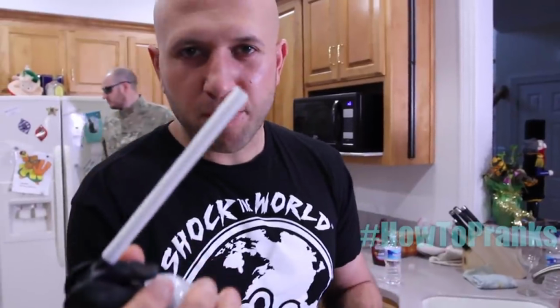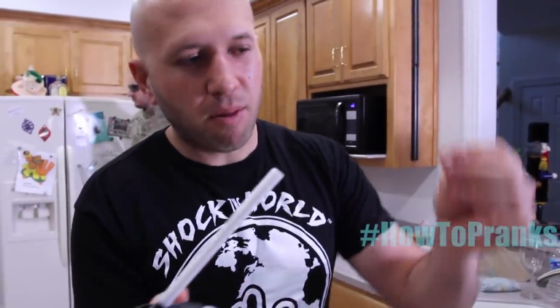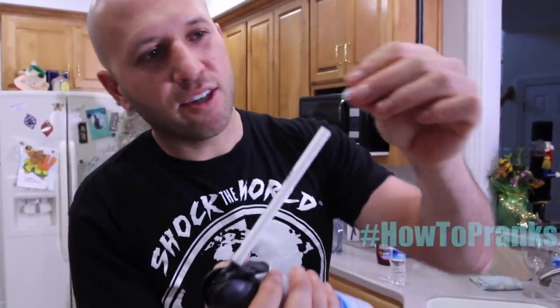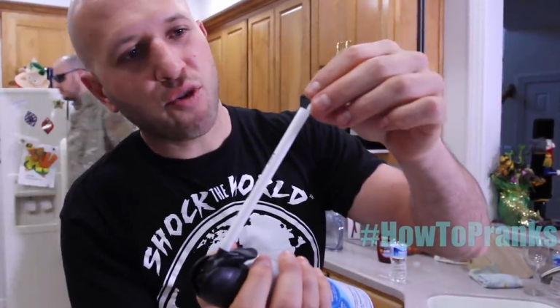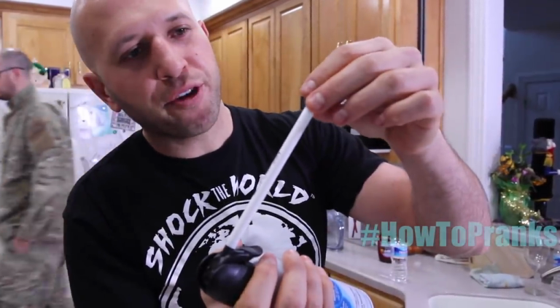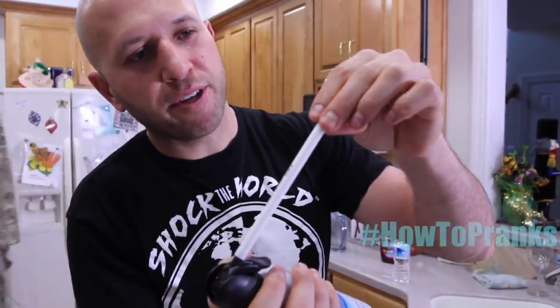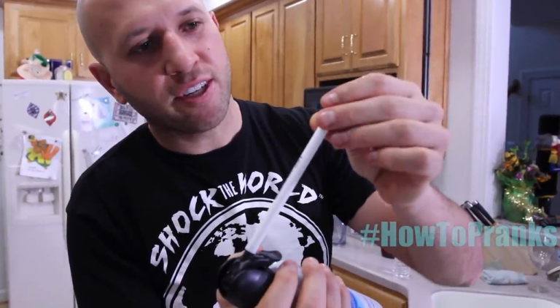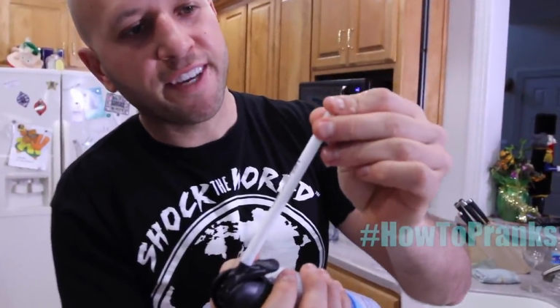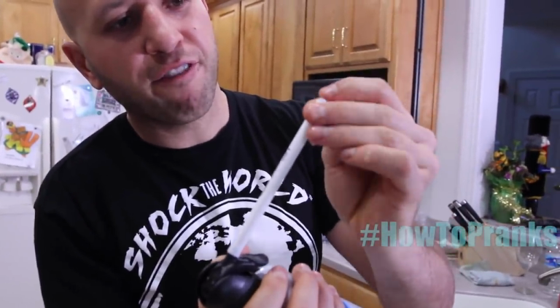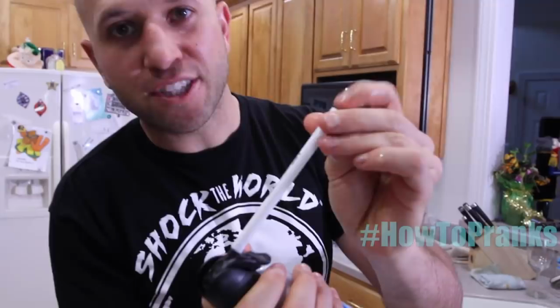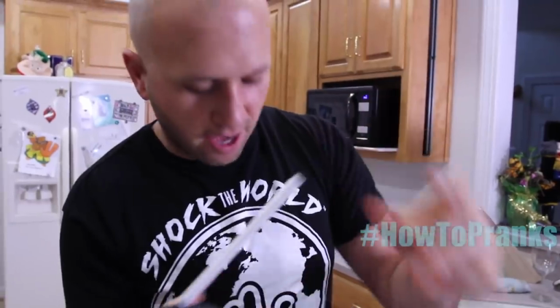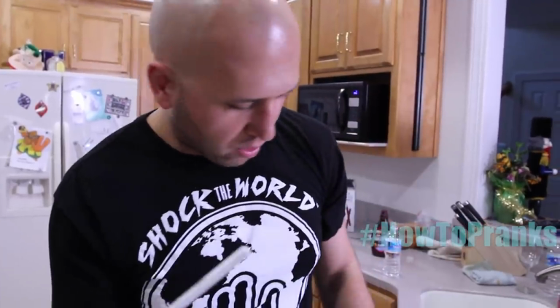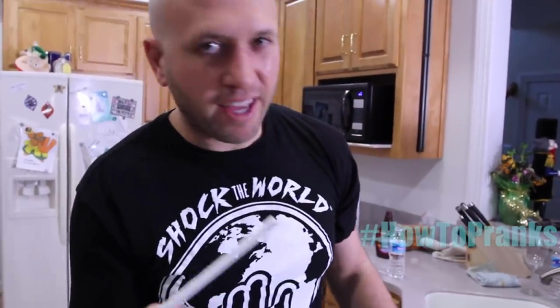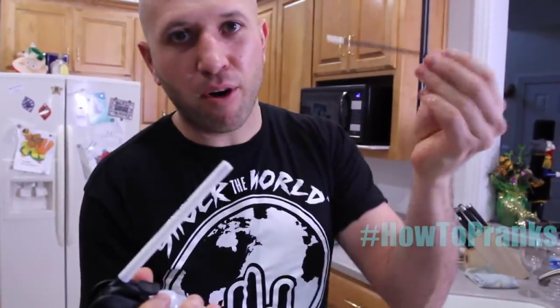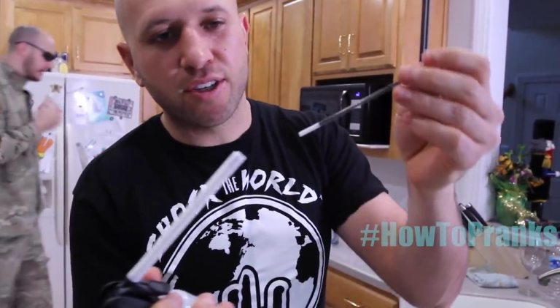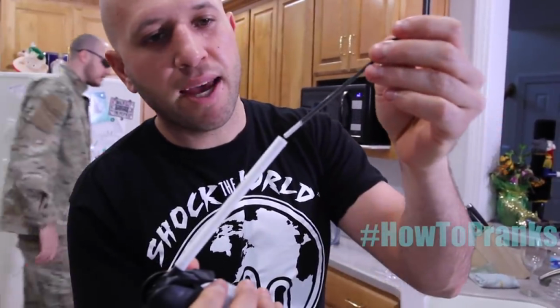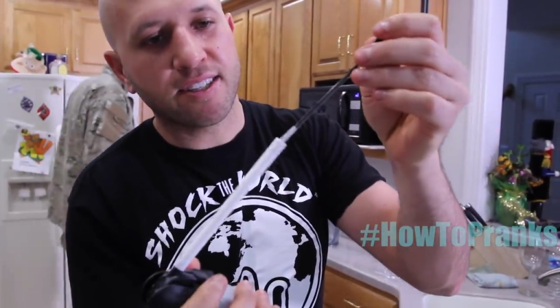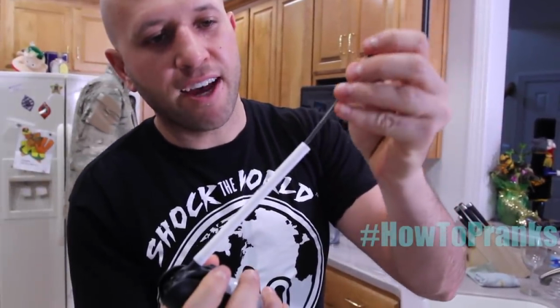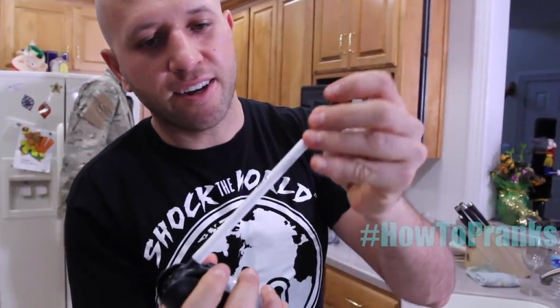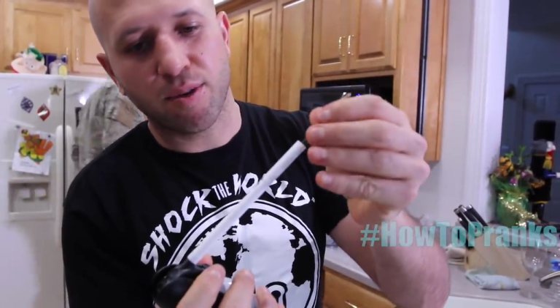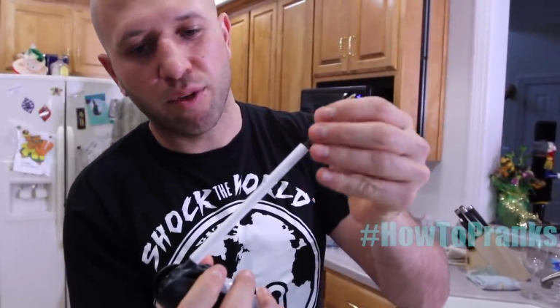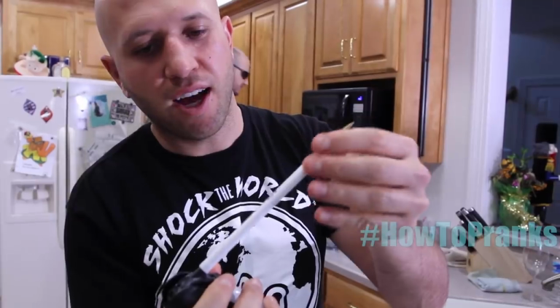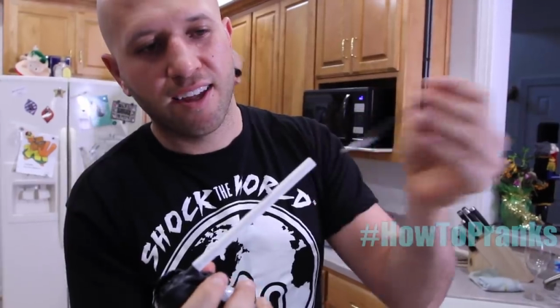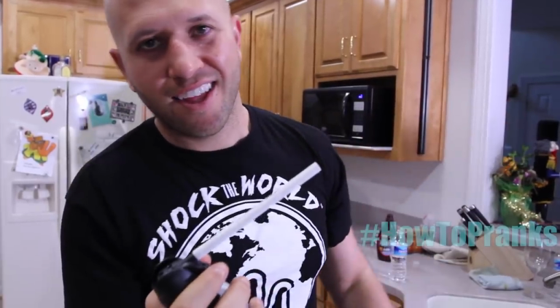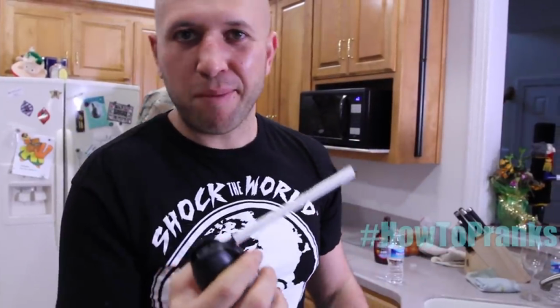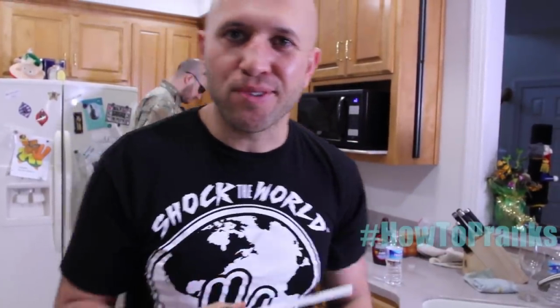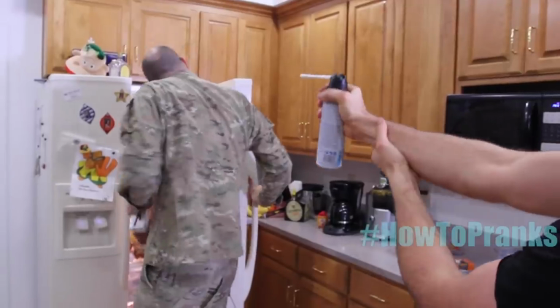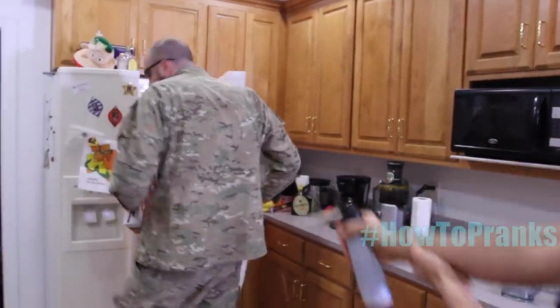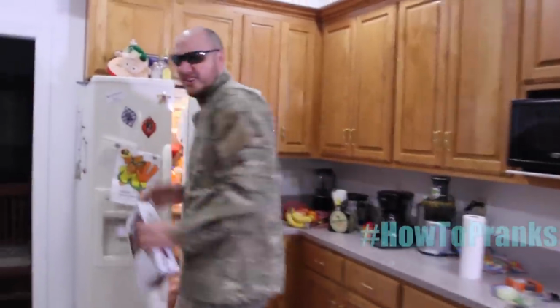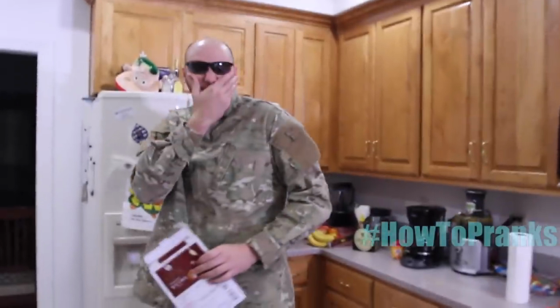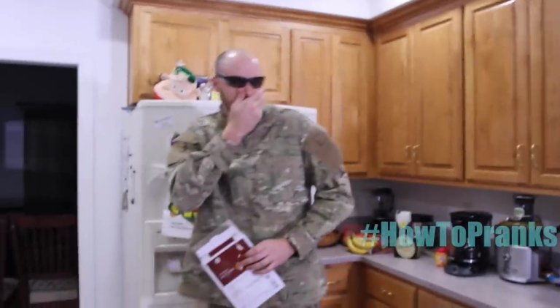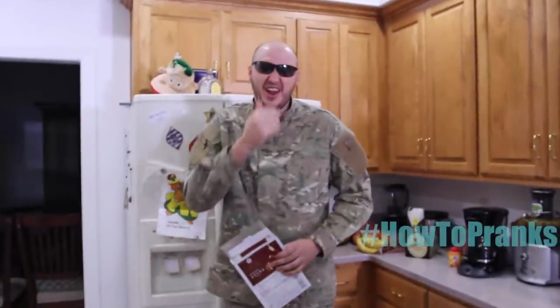Take your spitball blaster, drop in your ammunition. If it doesn't fit, that's okay, because we have the inner part of the pen to stuff it down in there. This way it's going to really fly — you aim and shoot. Oh, my face!